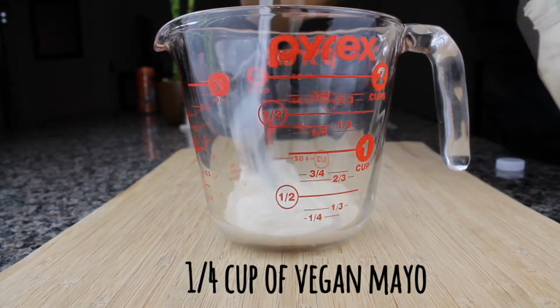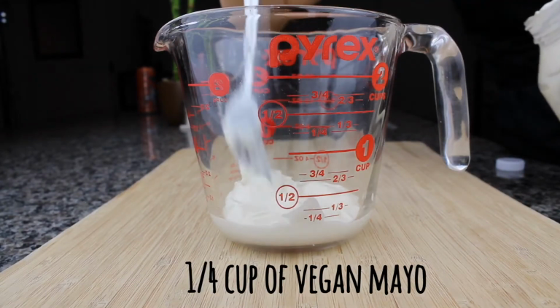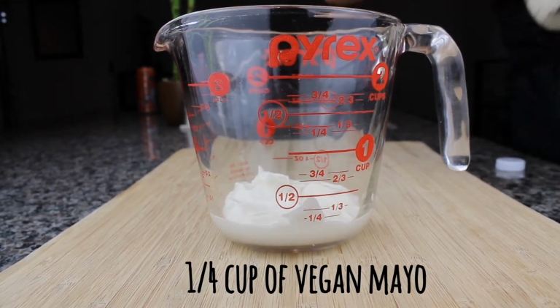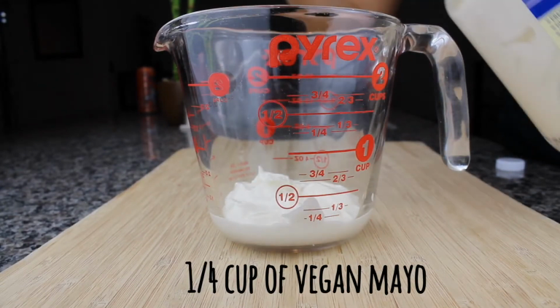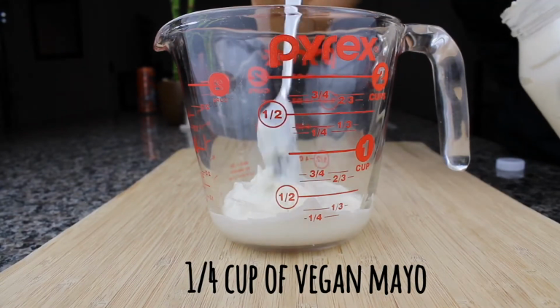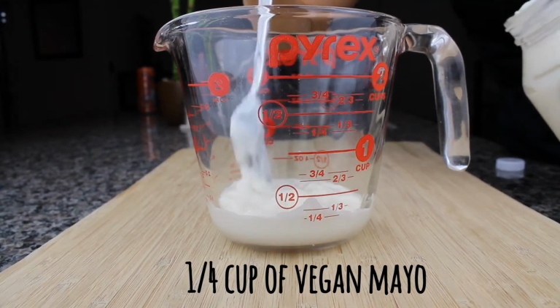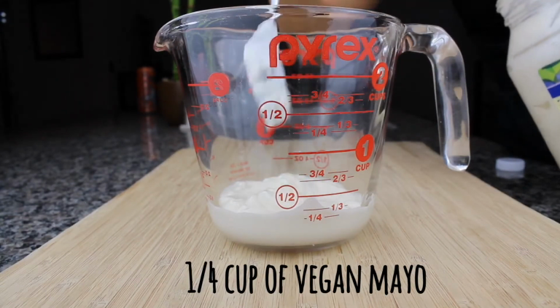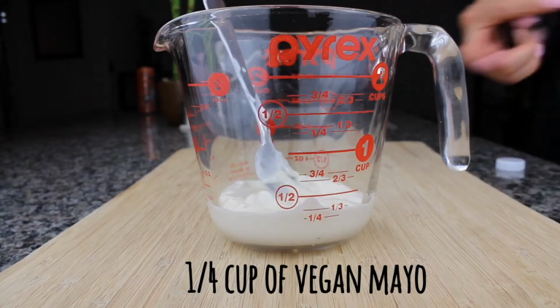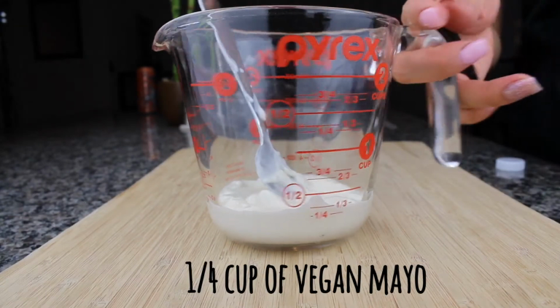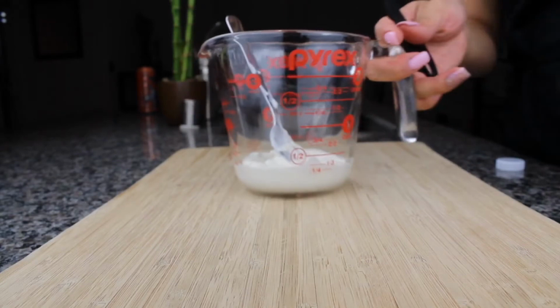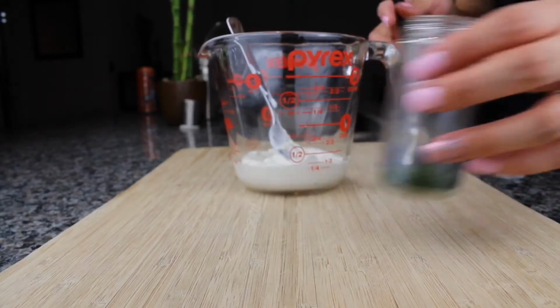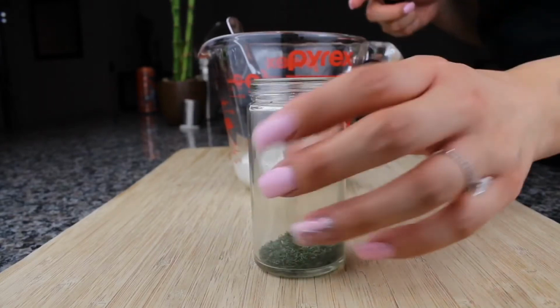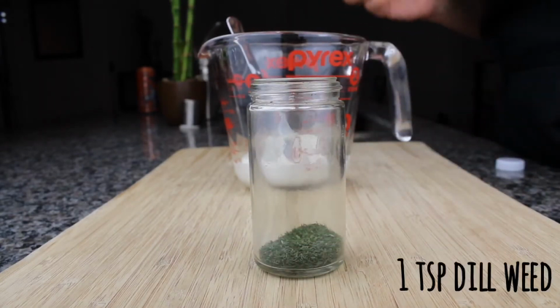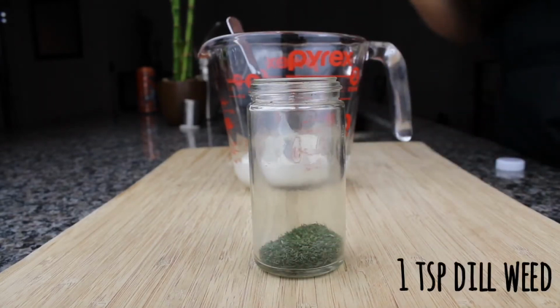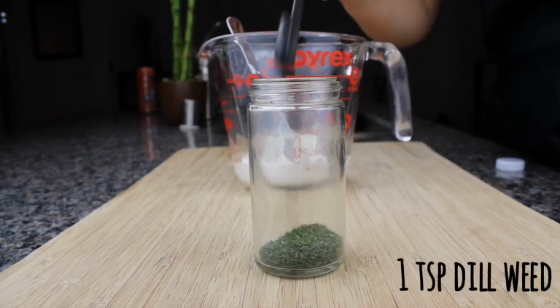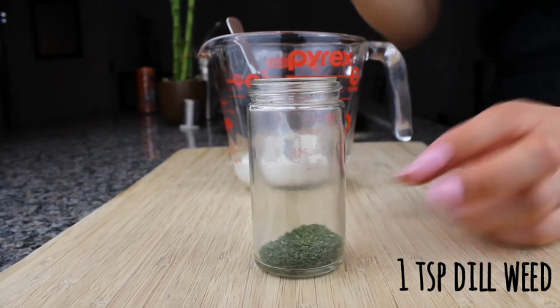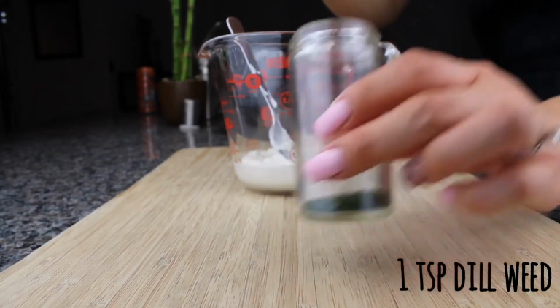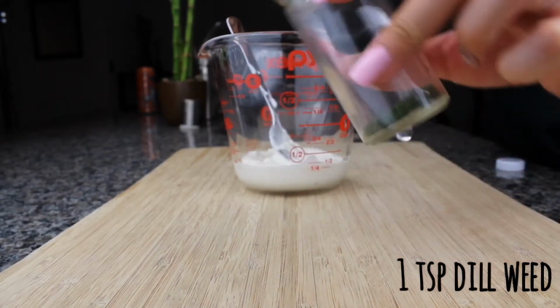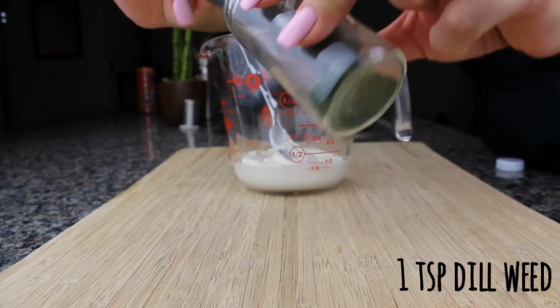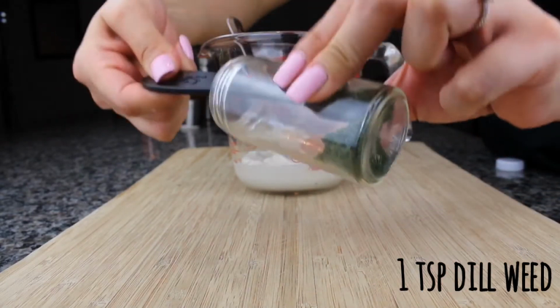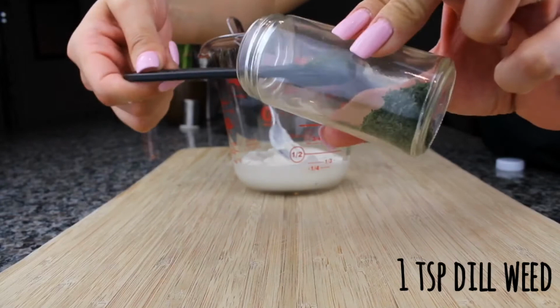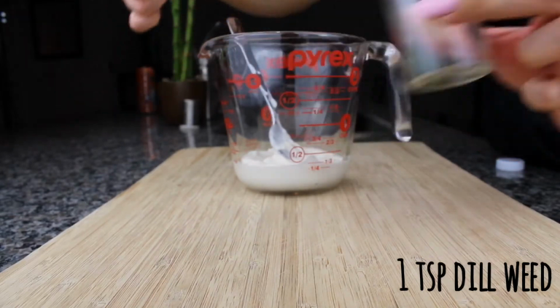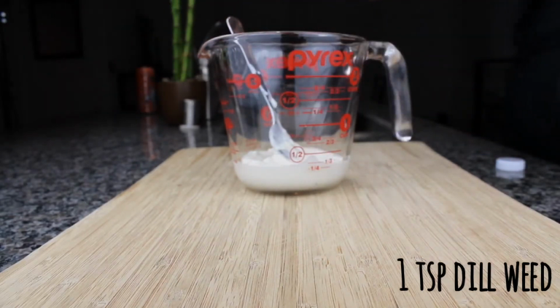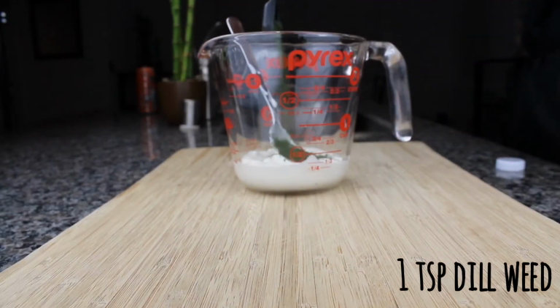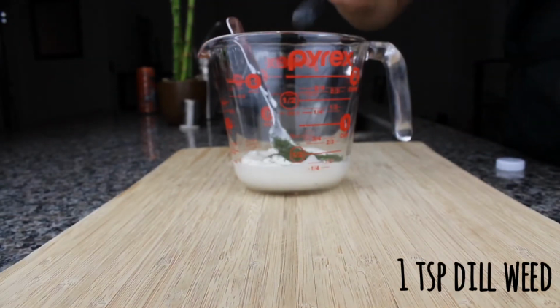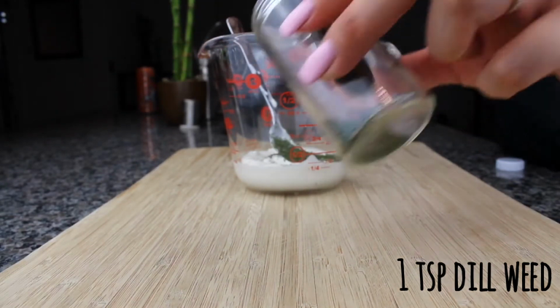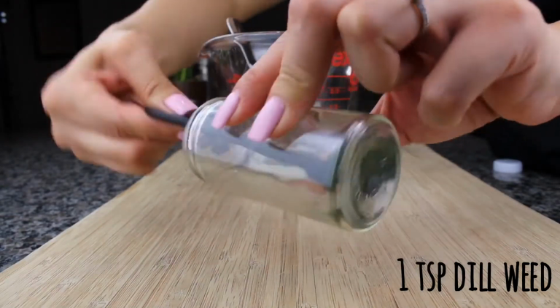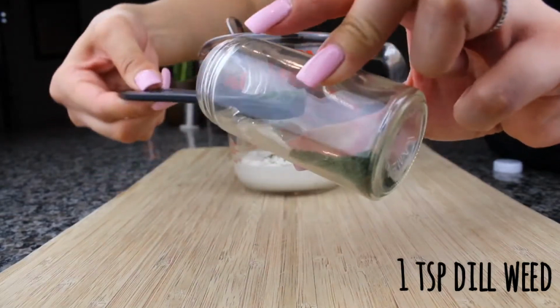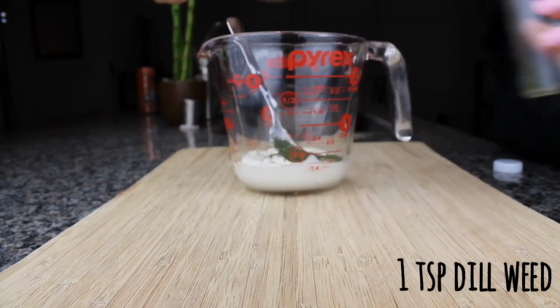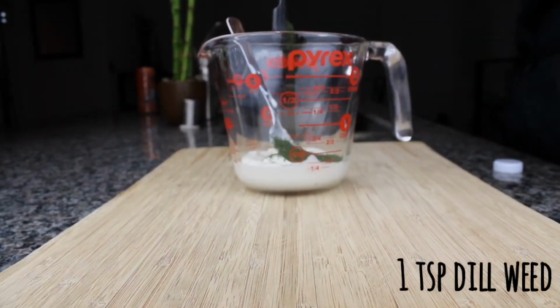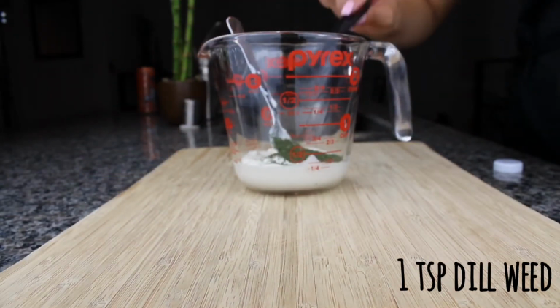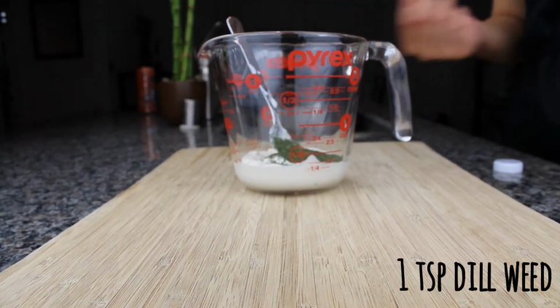First, you're going to add ¼ cup of vegan mayo to a bowl — I'm using Veganese here. Then you're going to add 1 teaspoon of dill weed. It's super important that you do not substitute this particular ingredient; it makes it really ranchy.